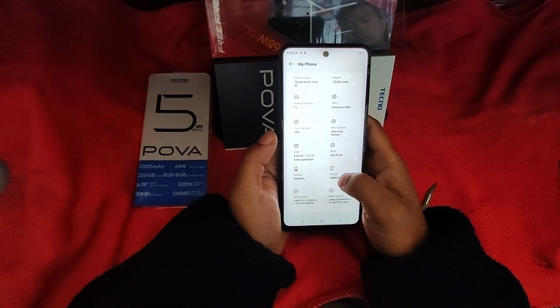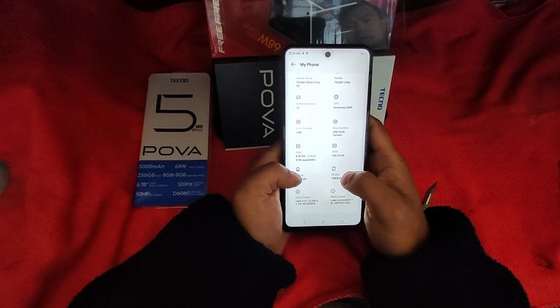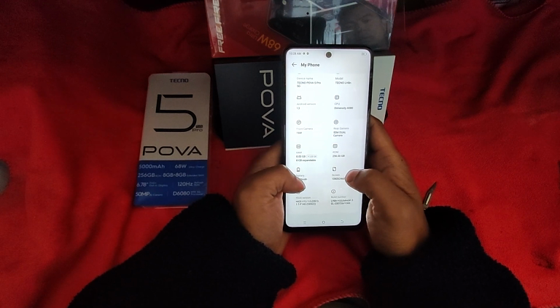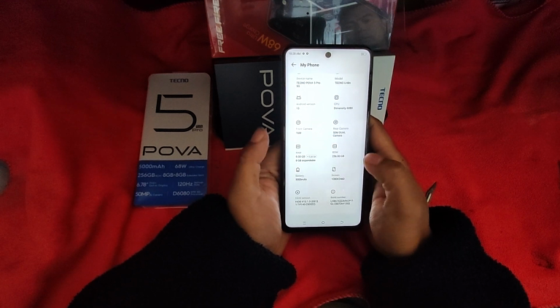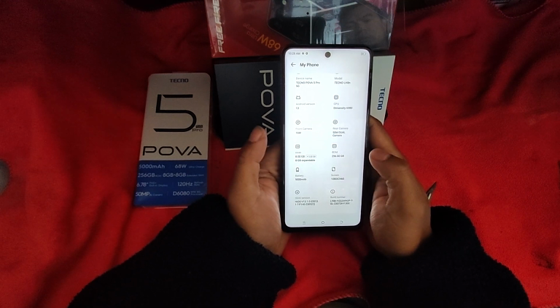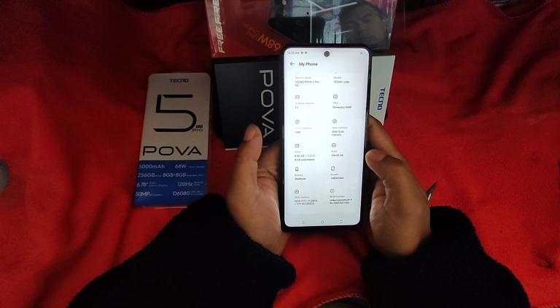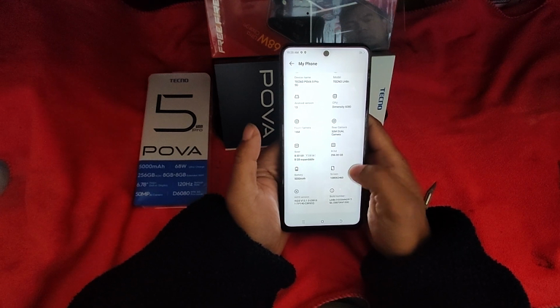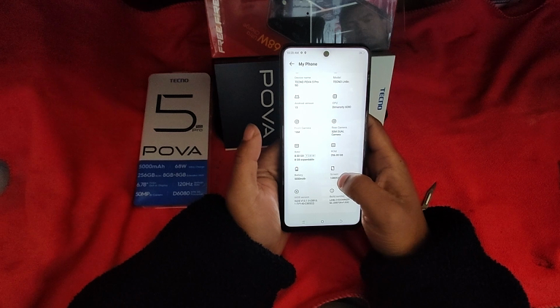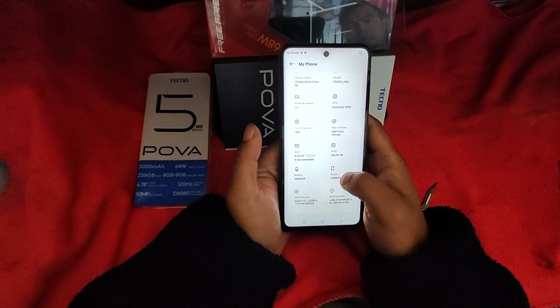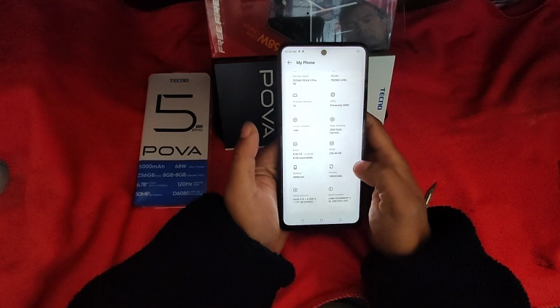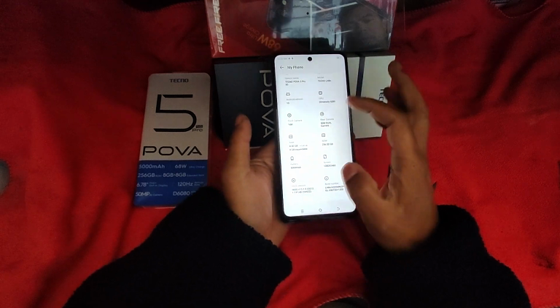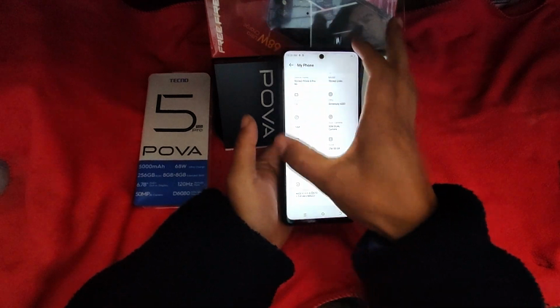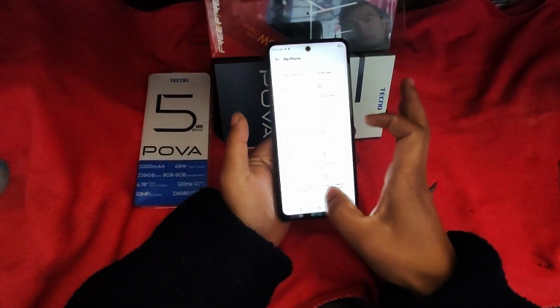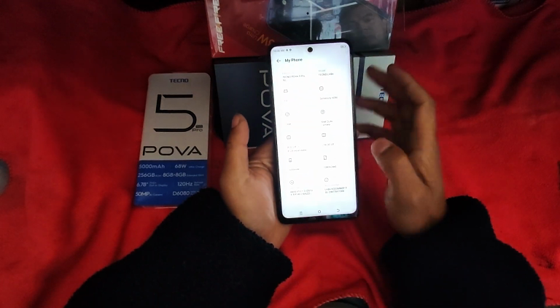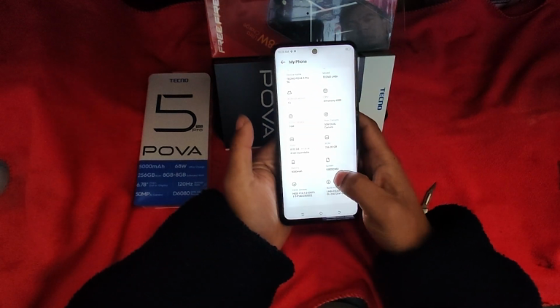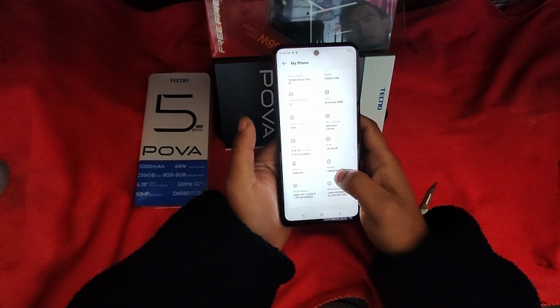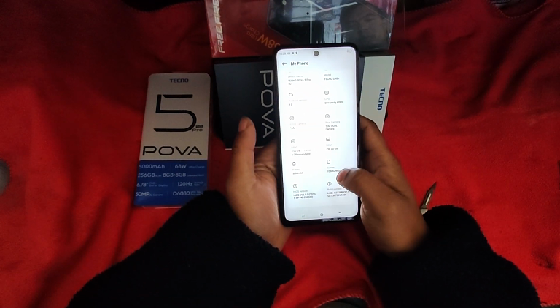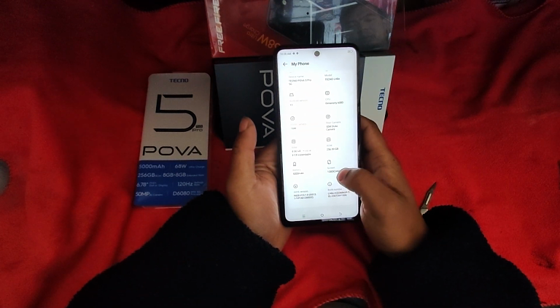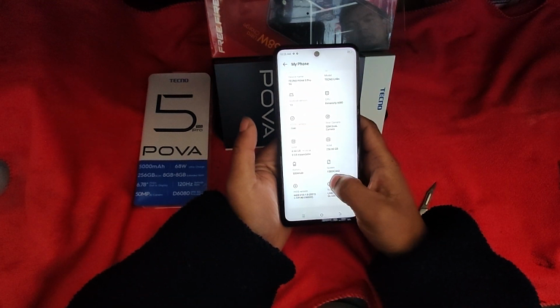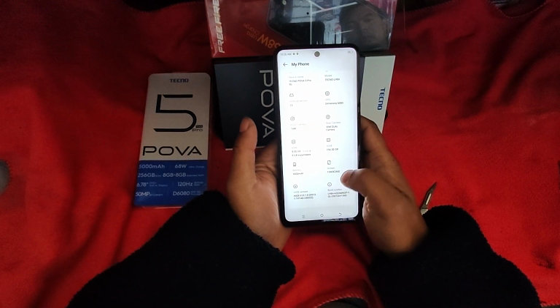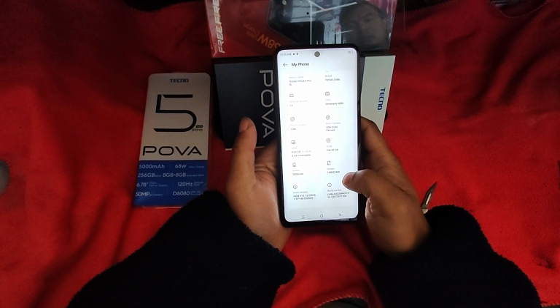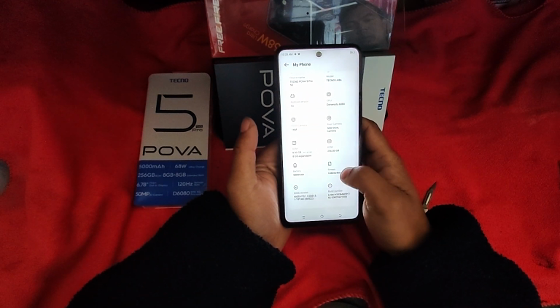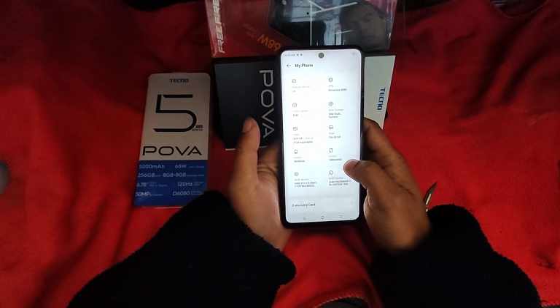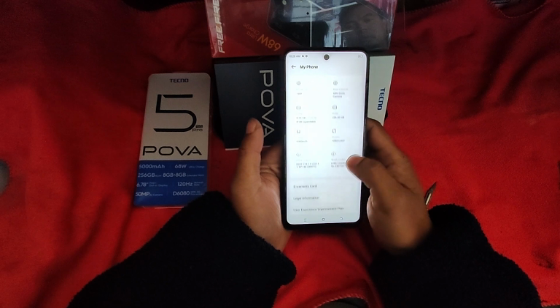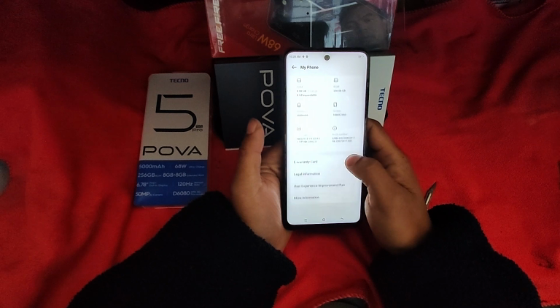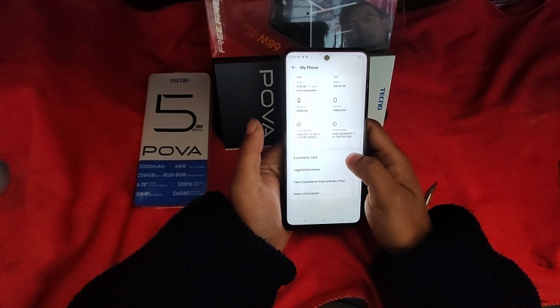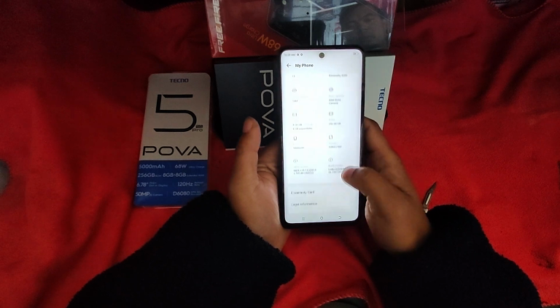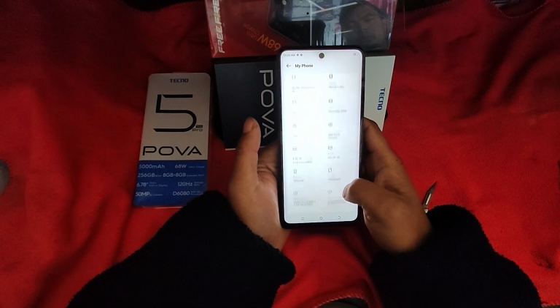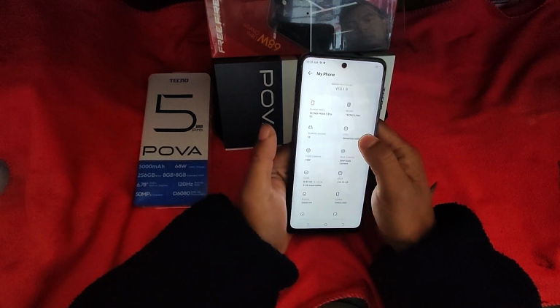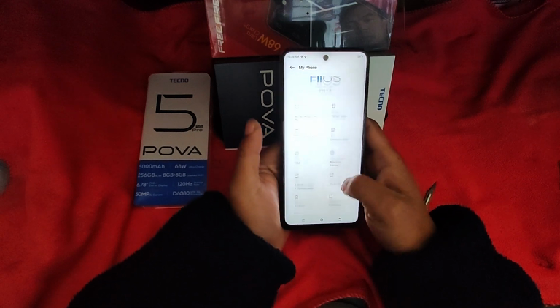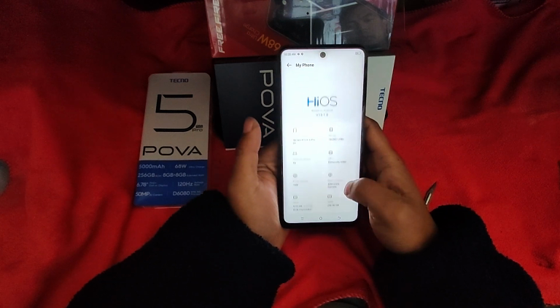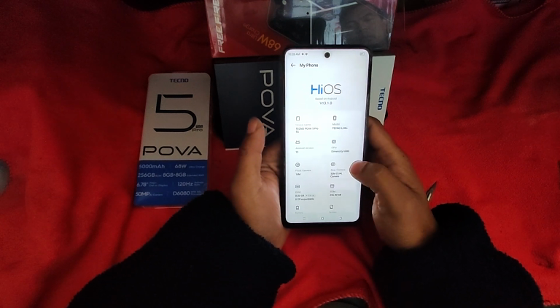The screen is on the screen. The screen has been on PC and is now on PC. The CPU has been on the screen.